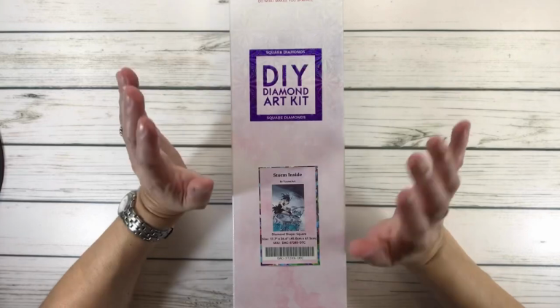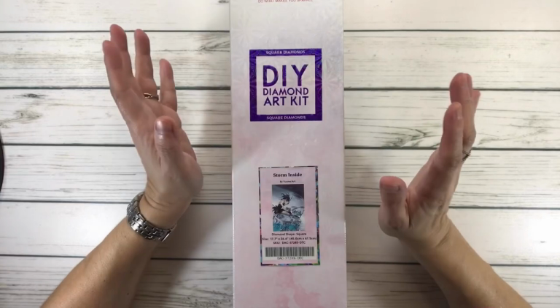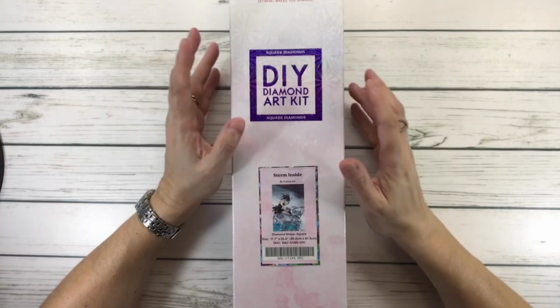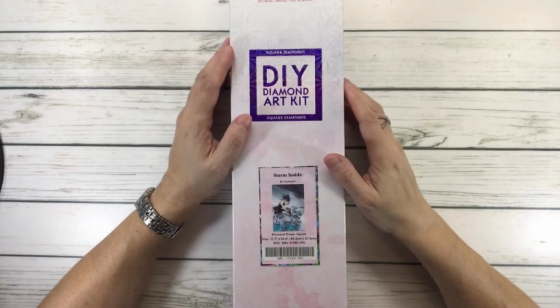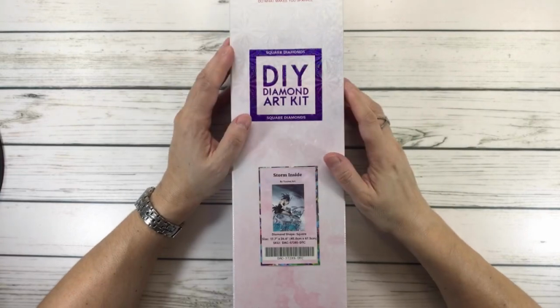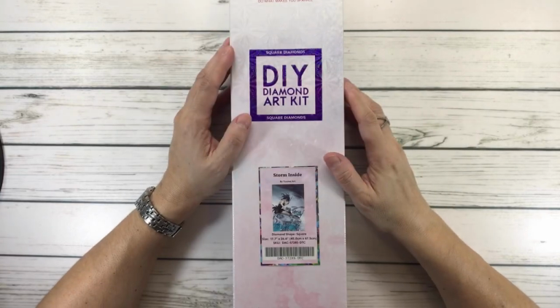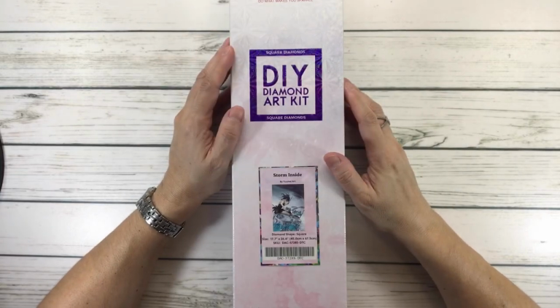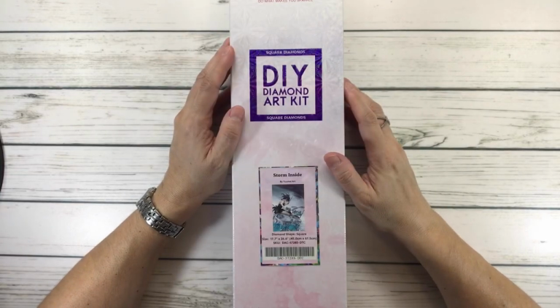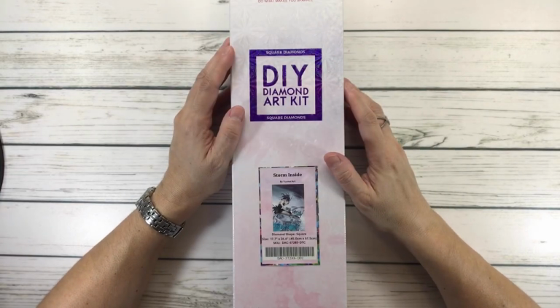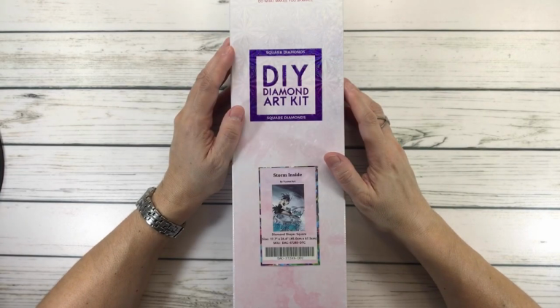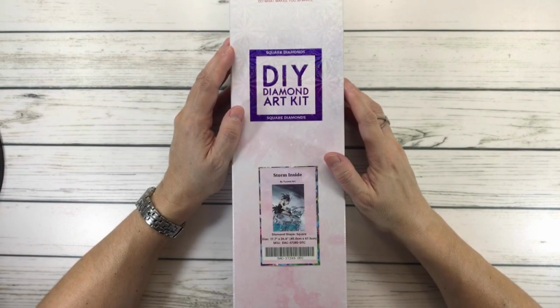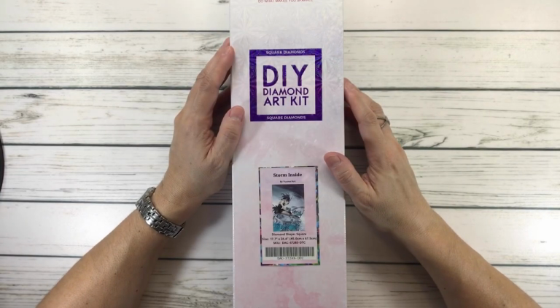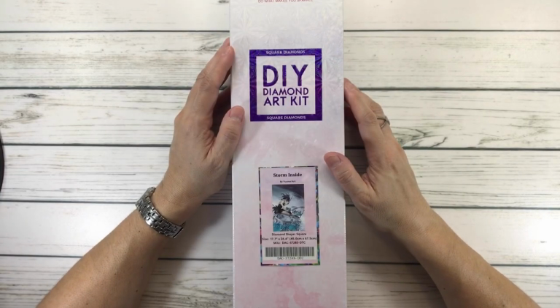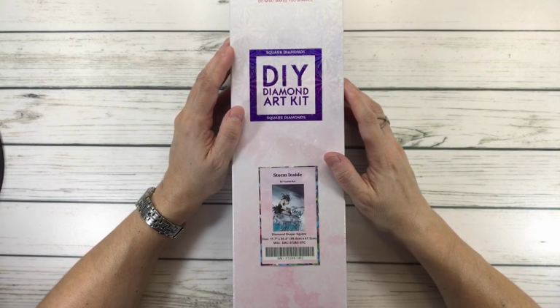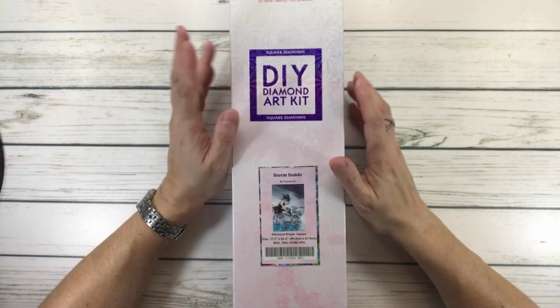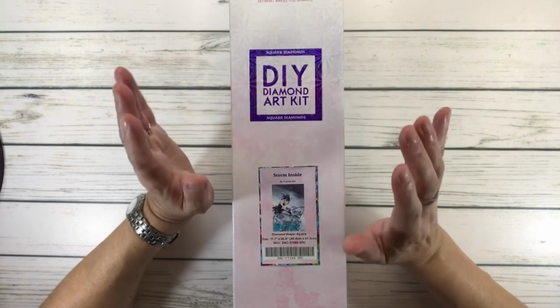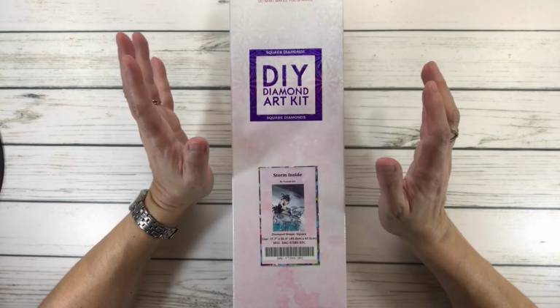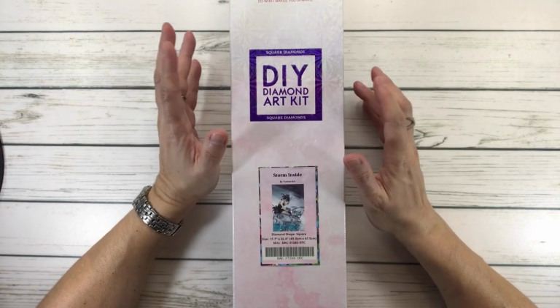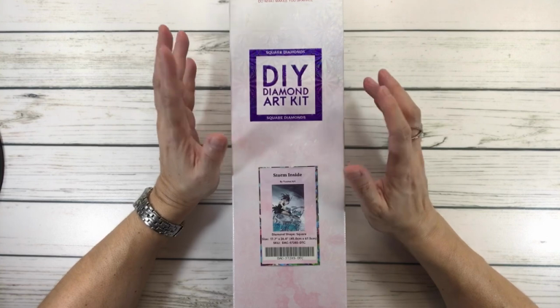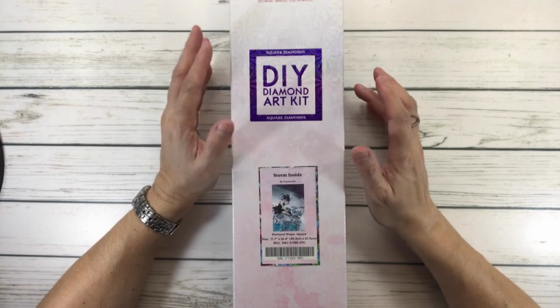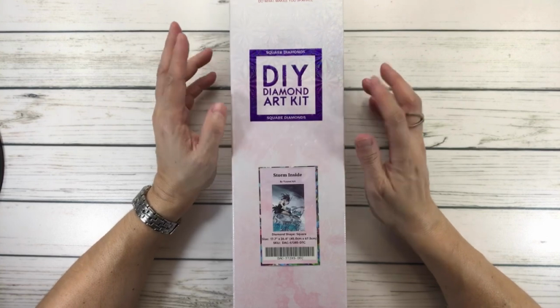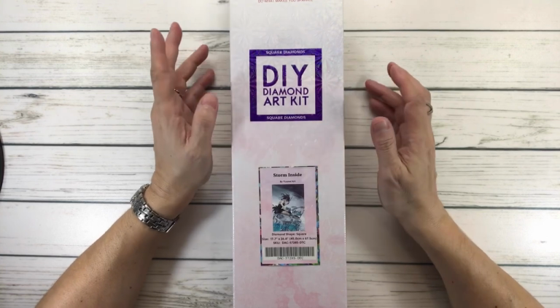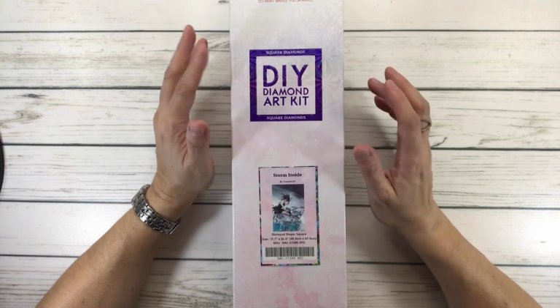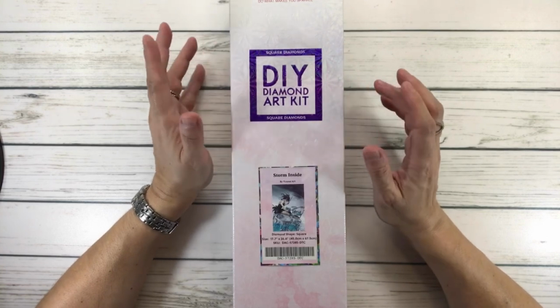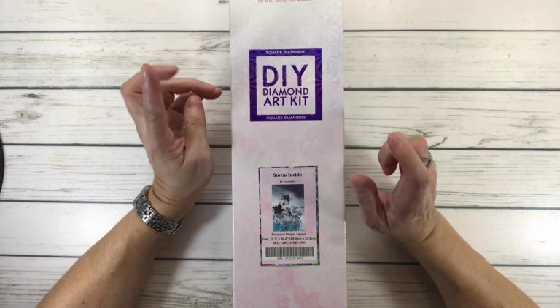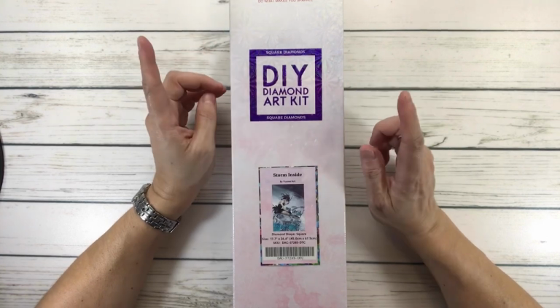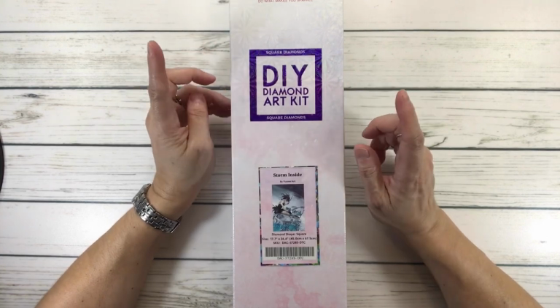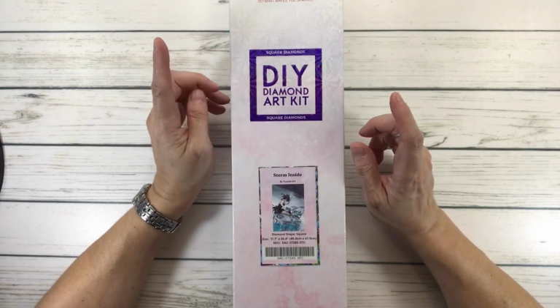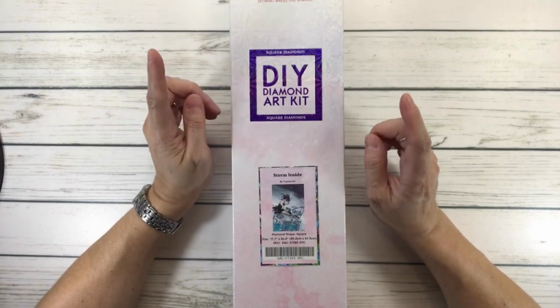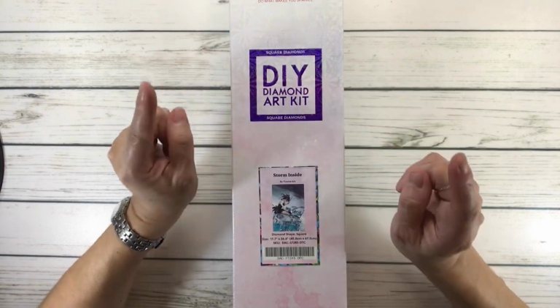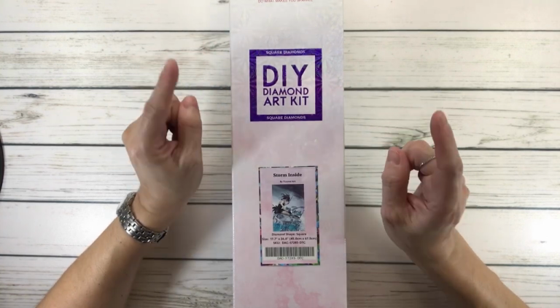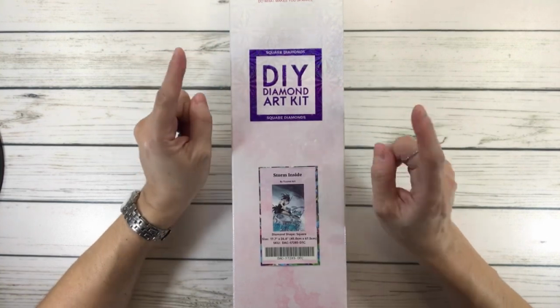Hi Crafty Friends, it's Sylvia. How's everyone doing tonight? I hope everyone's having a wonderful 4th of July weekend with family and friends. So let's begin.